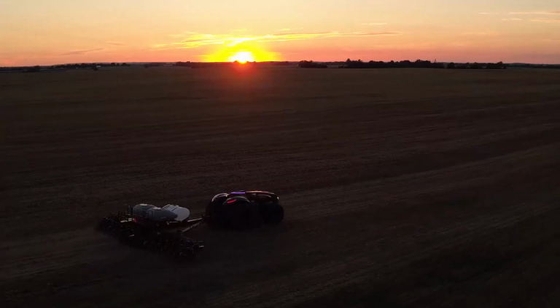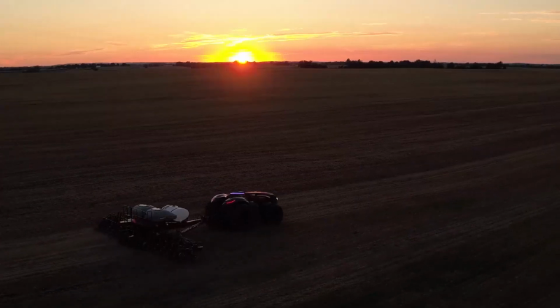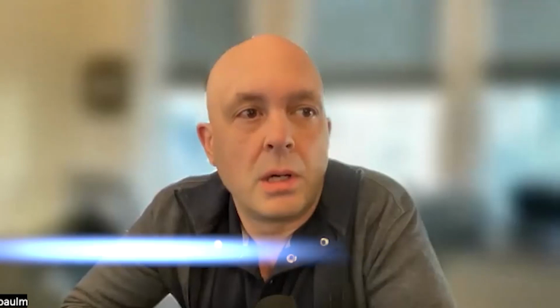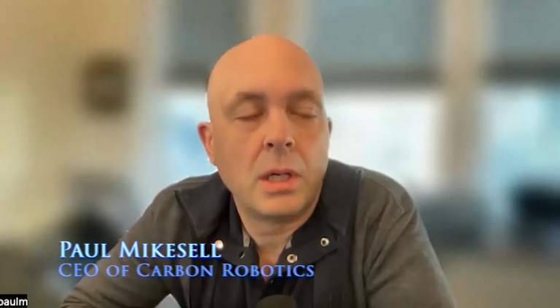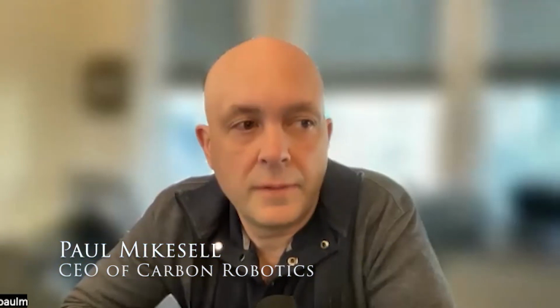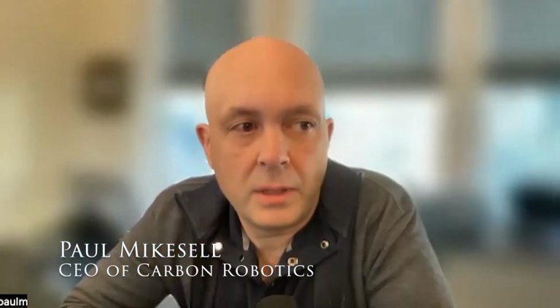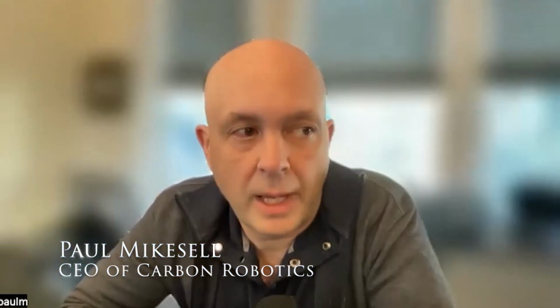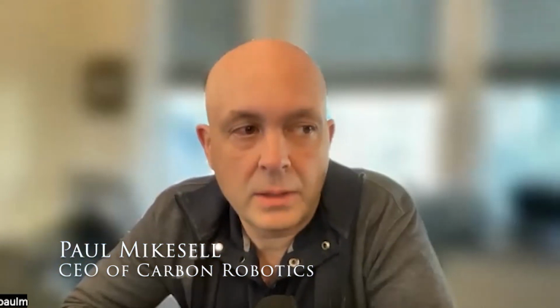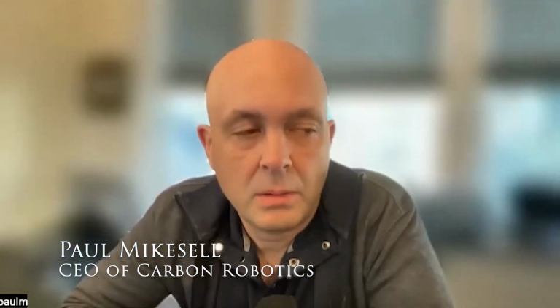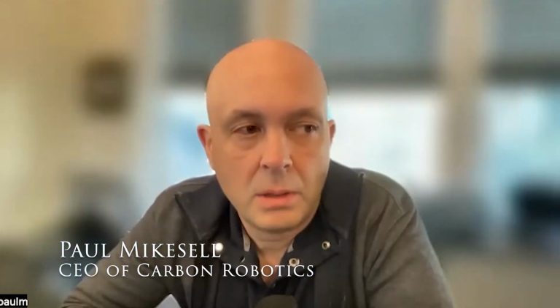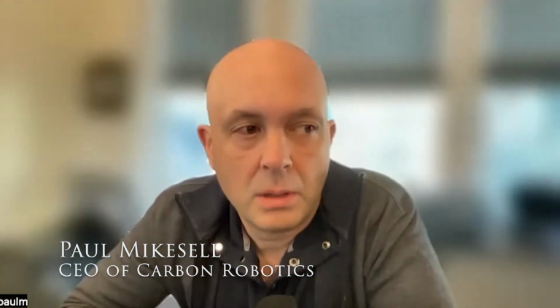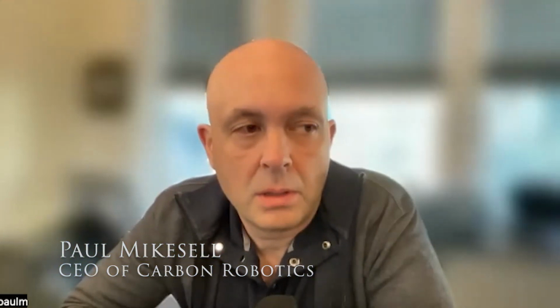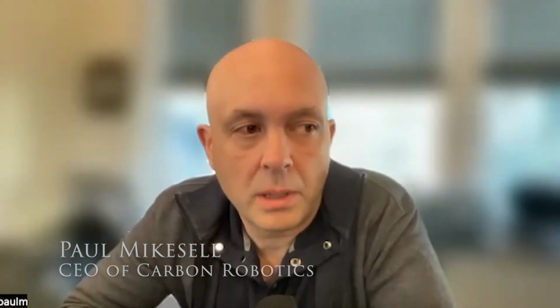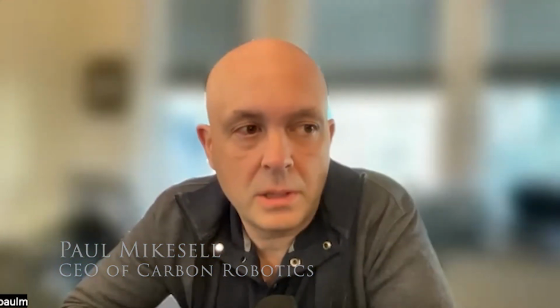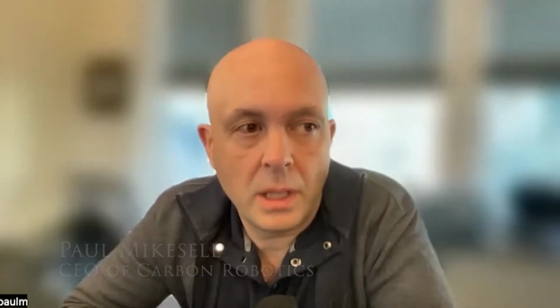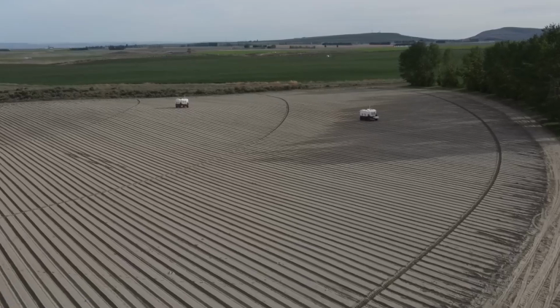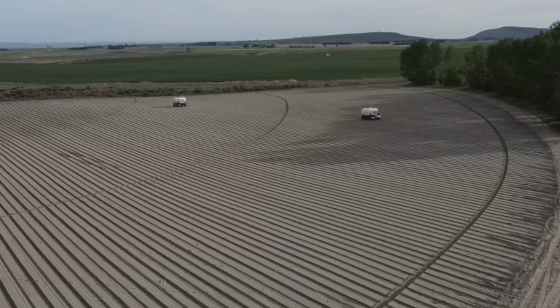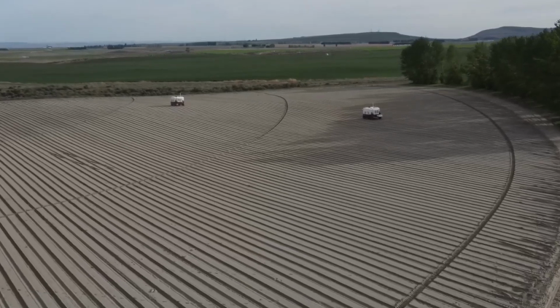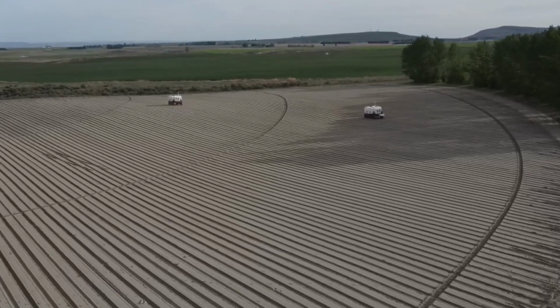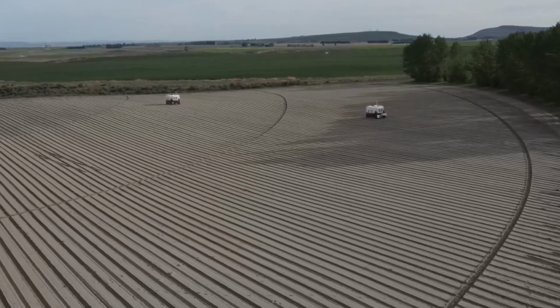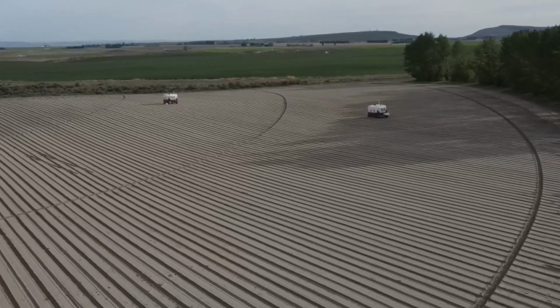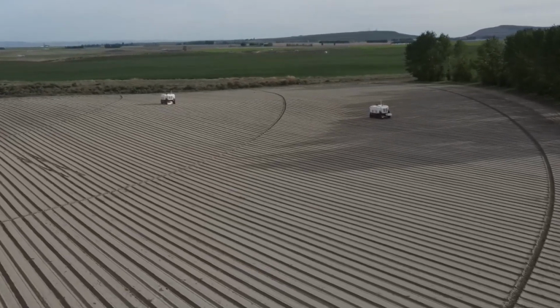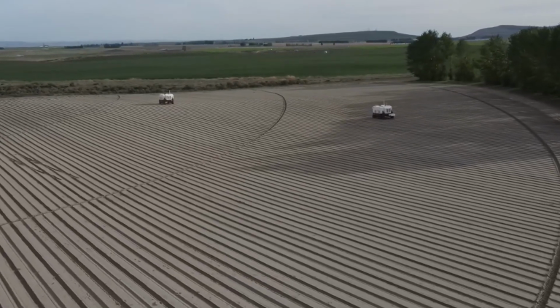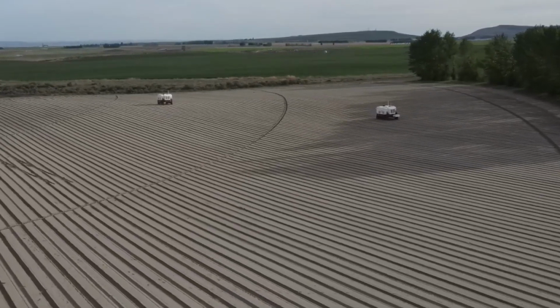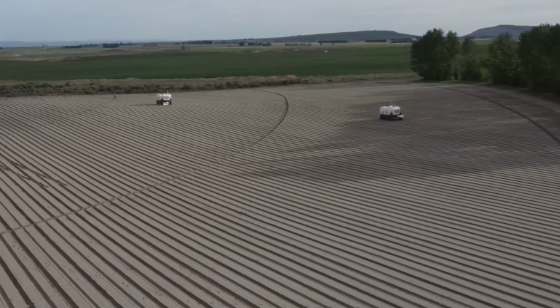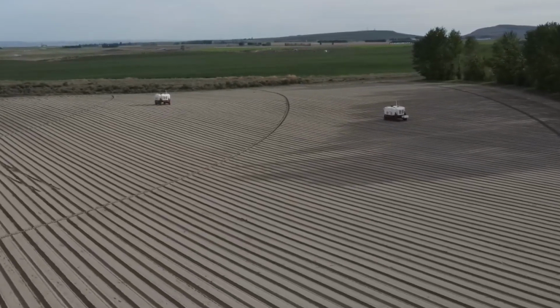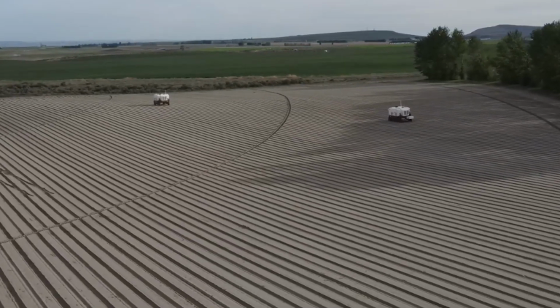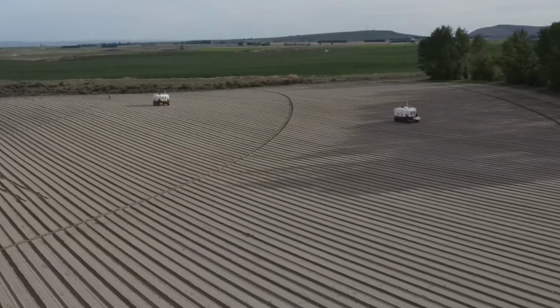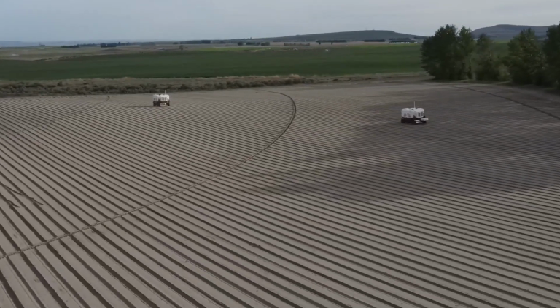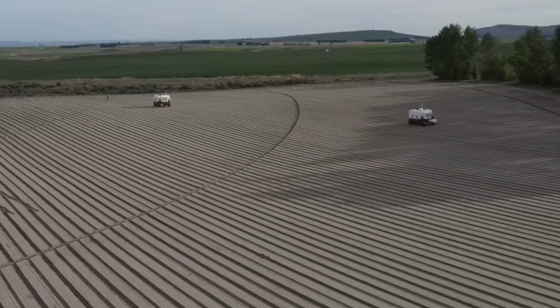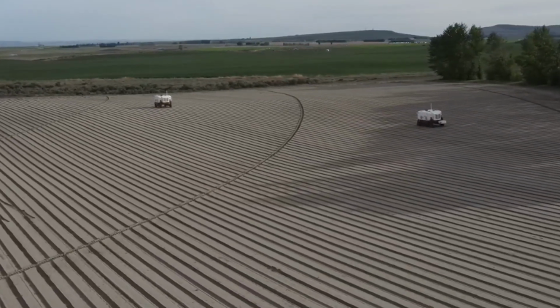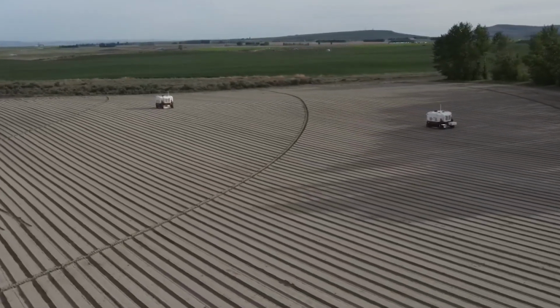There are a ton of things that automation and, more generally, robotics could be doing in agriculture to automate processes and make things more consistent.